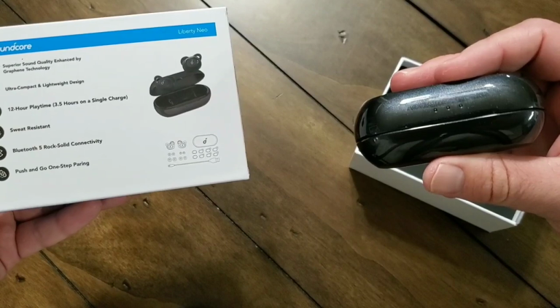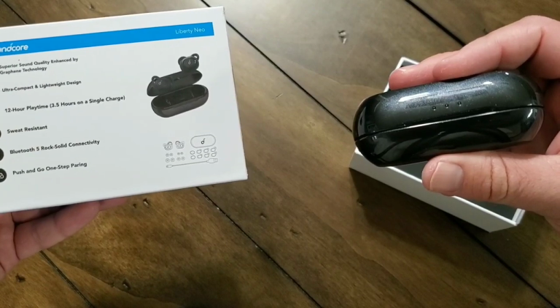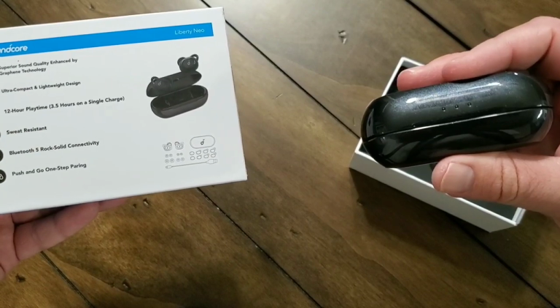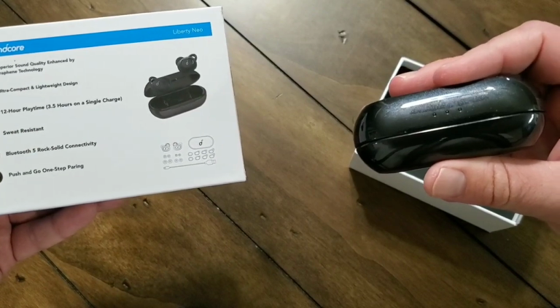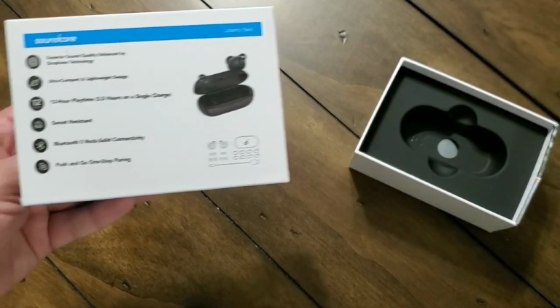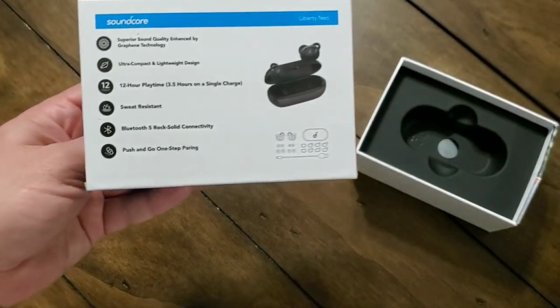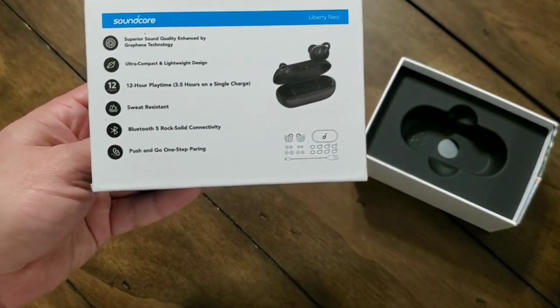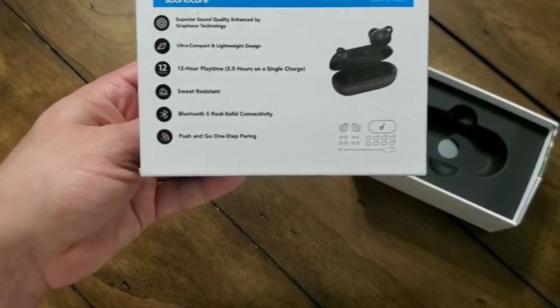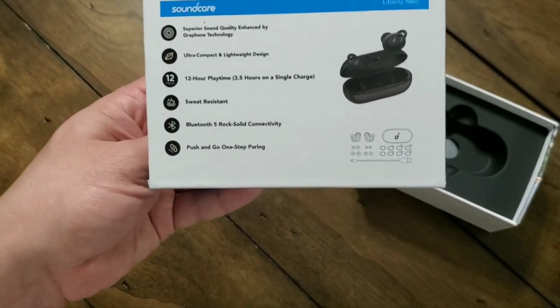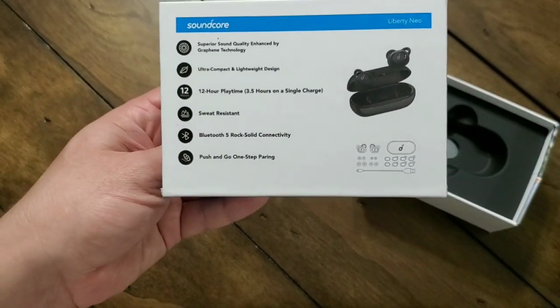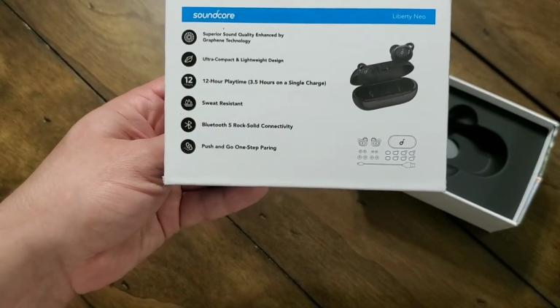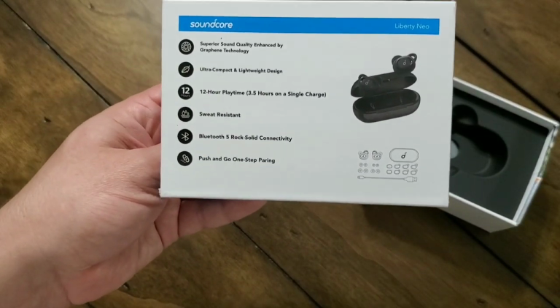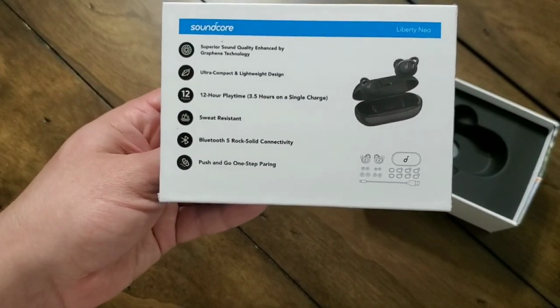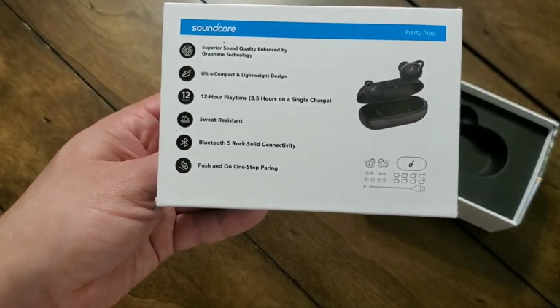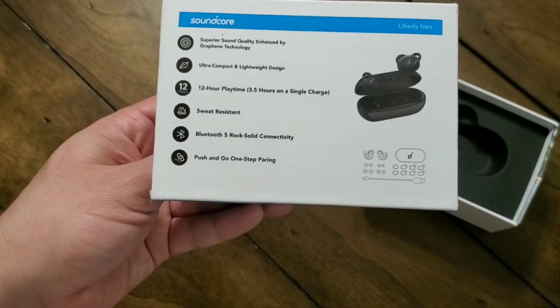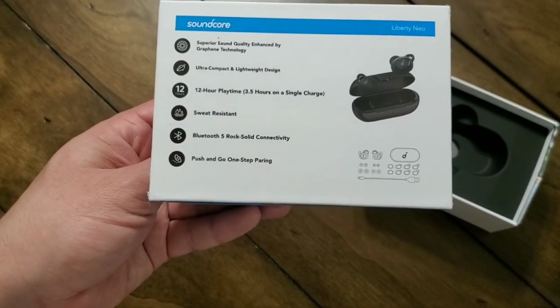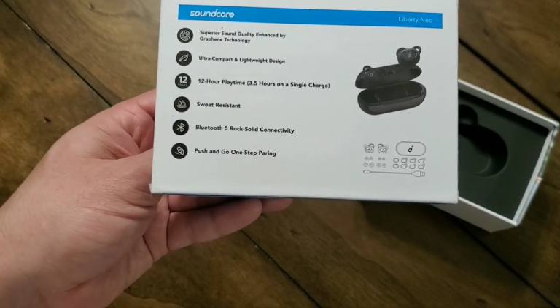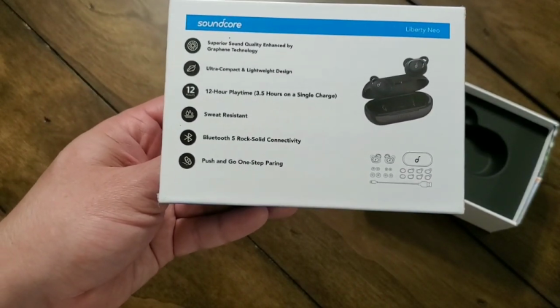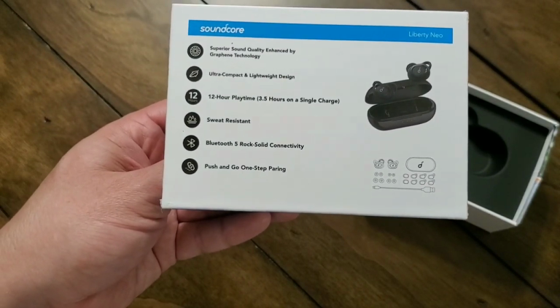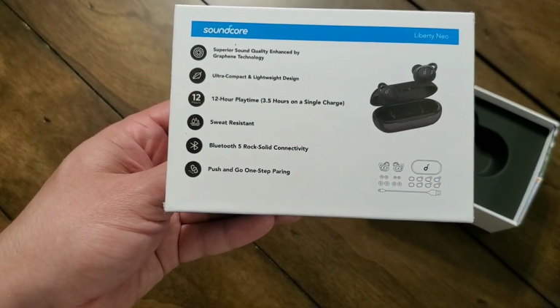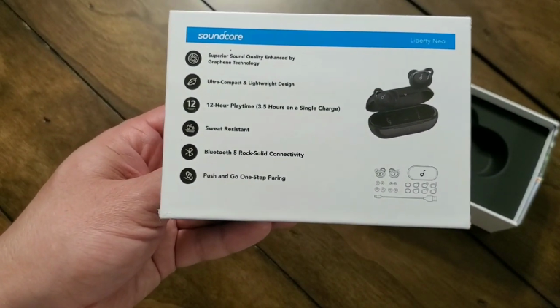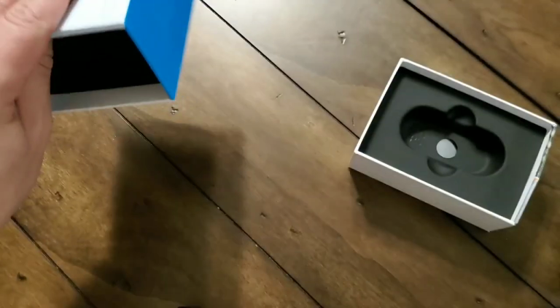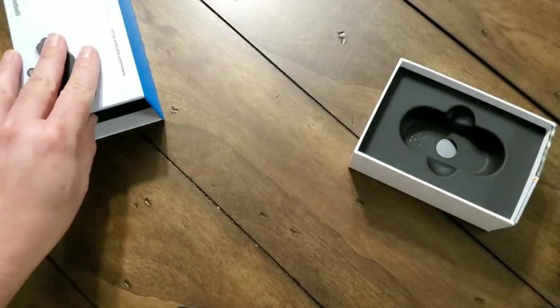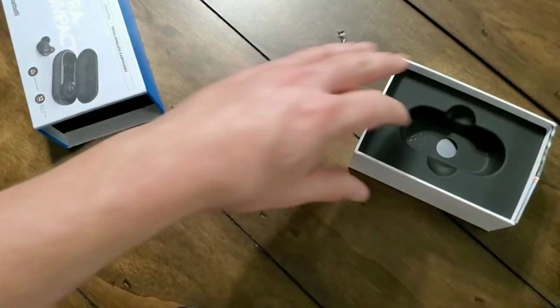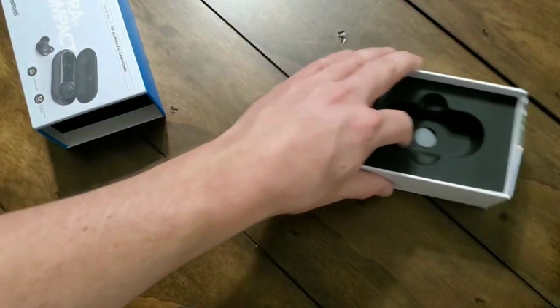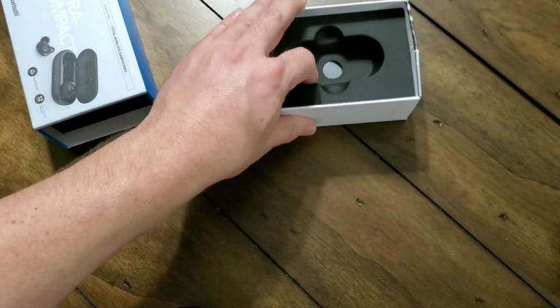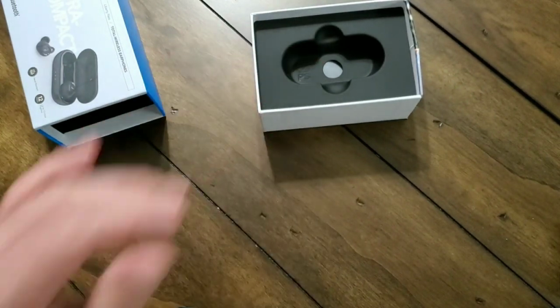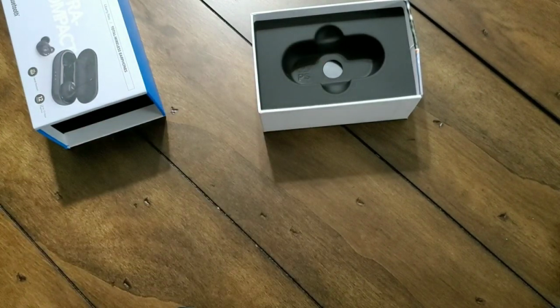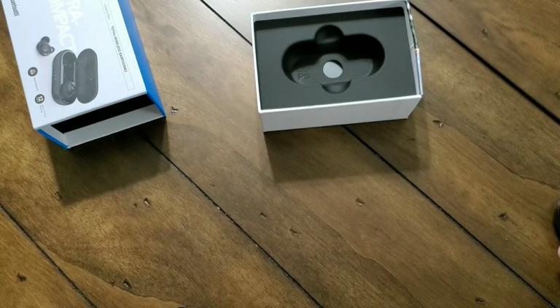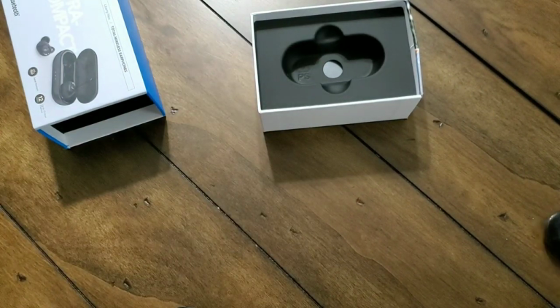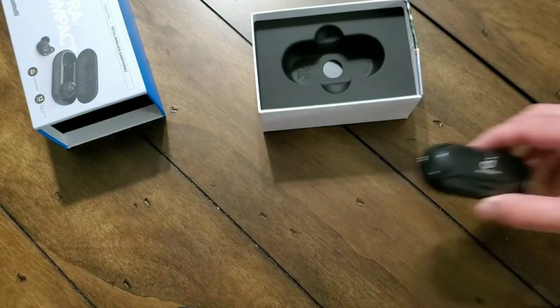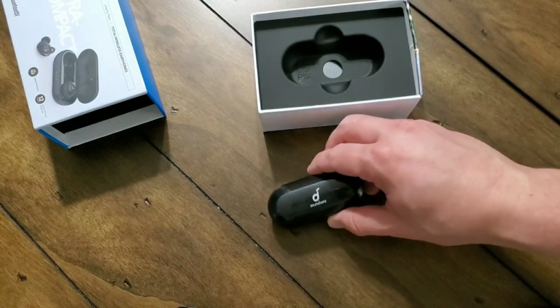You can see there are three little dots on the case, and what those do is they light up to indicate how much charge the carrying case has. They're great — easy to pair, easy to use, and super convenient.